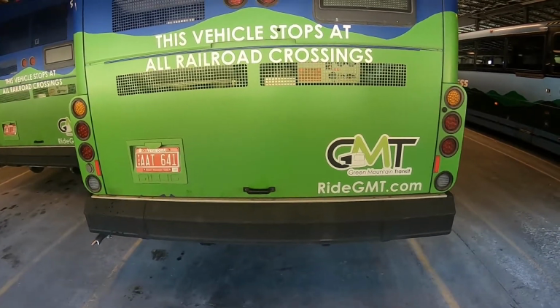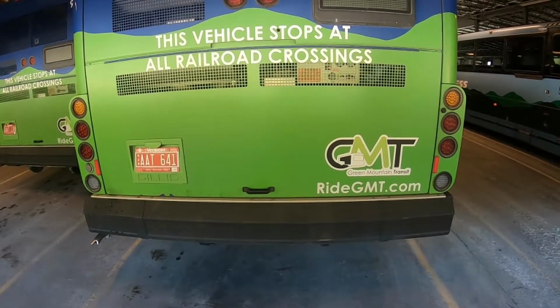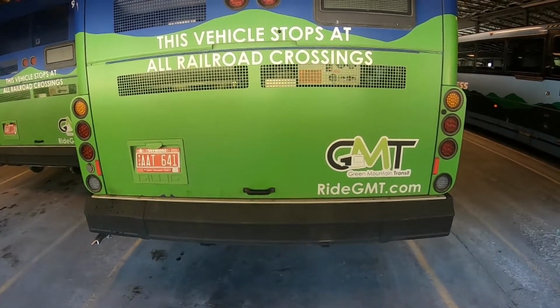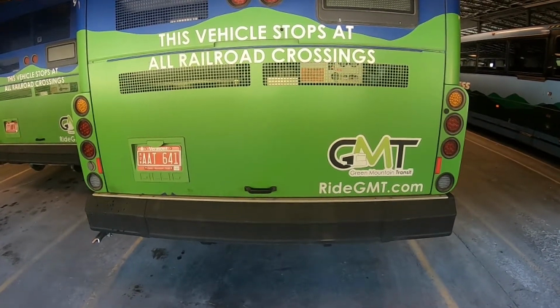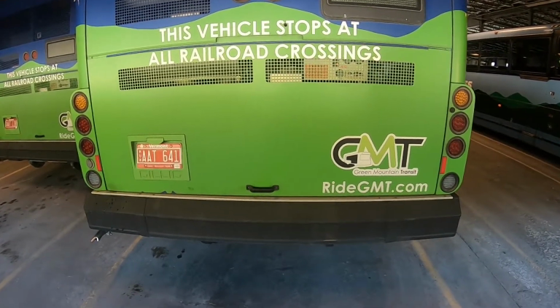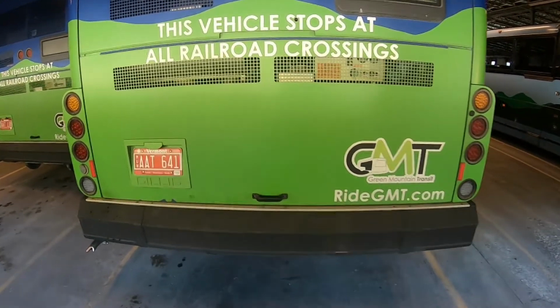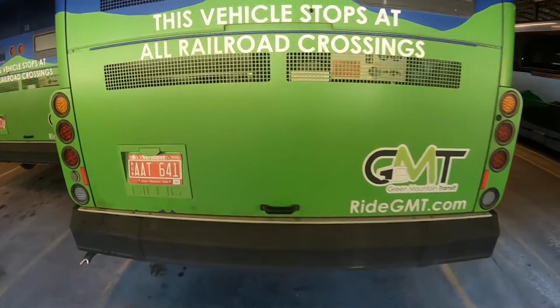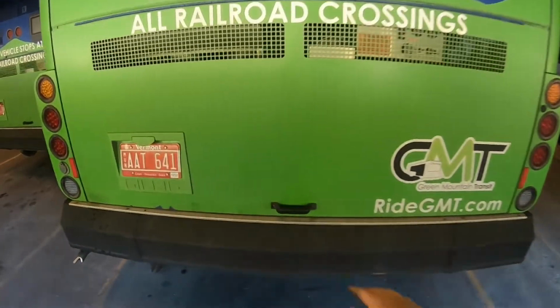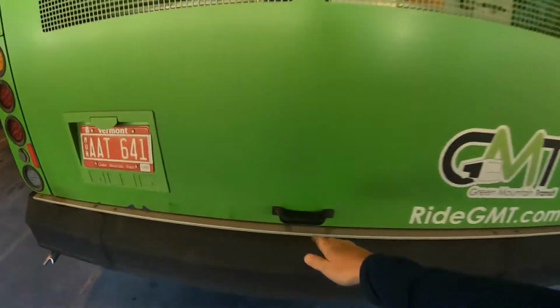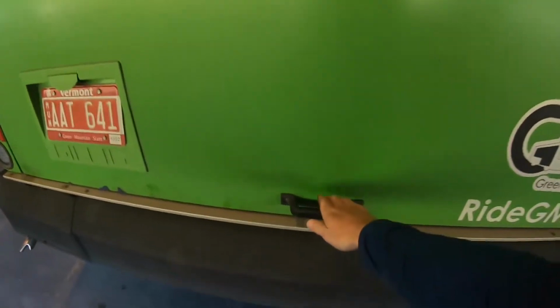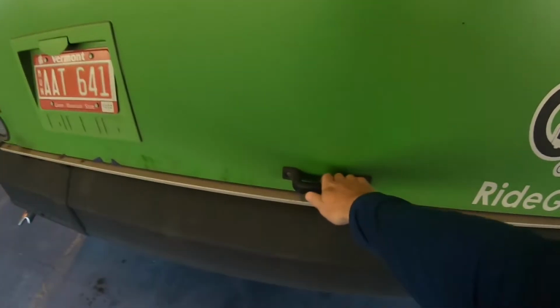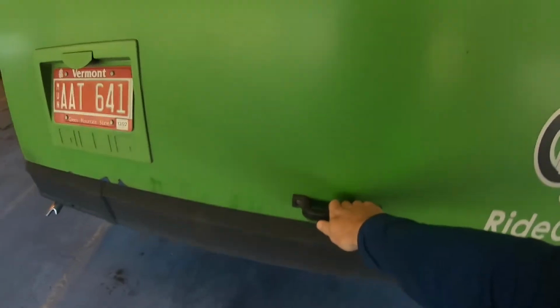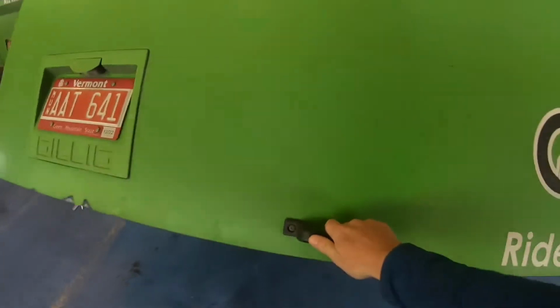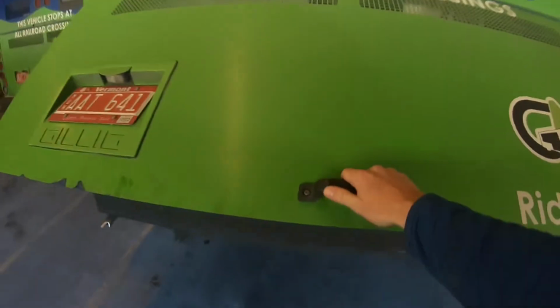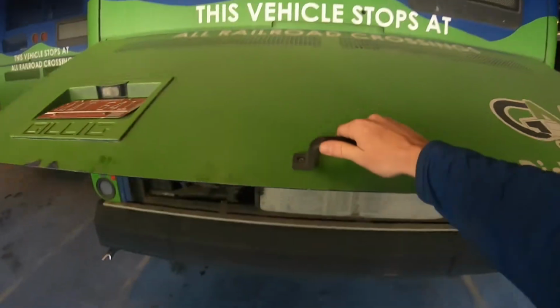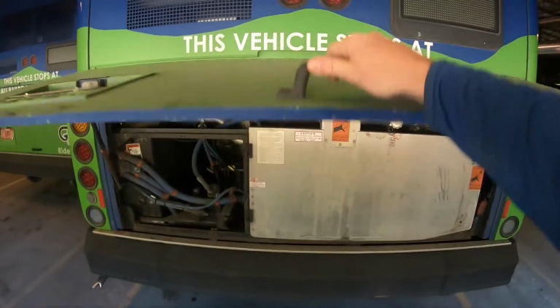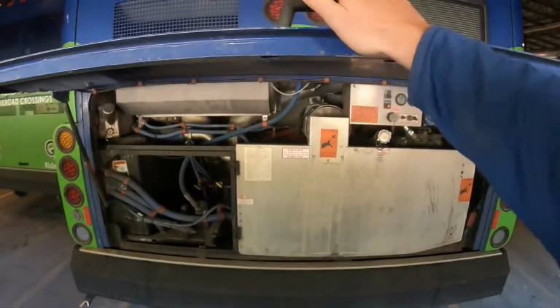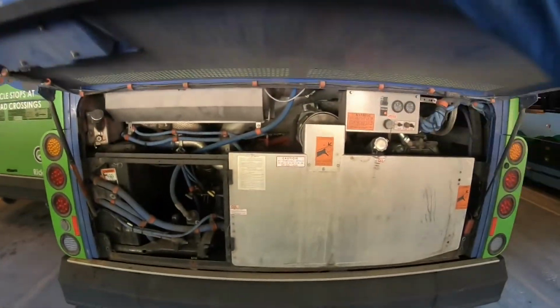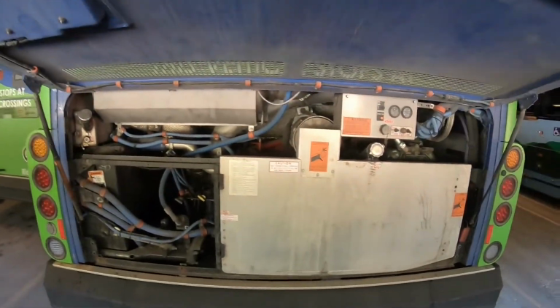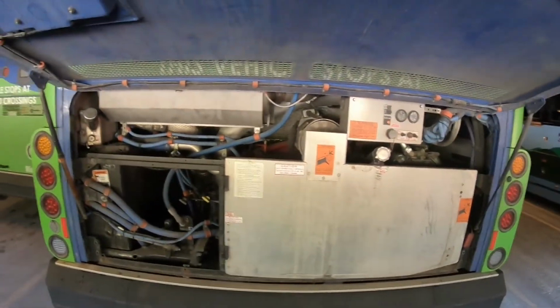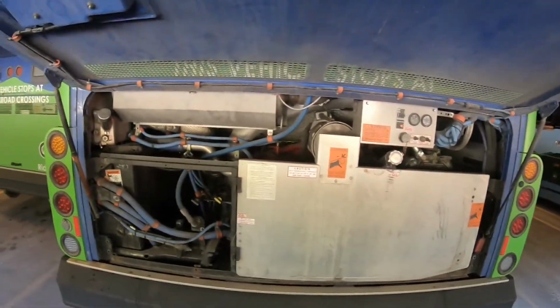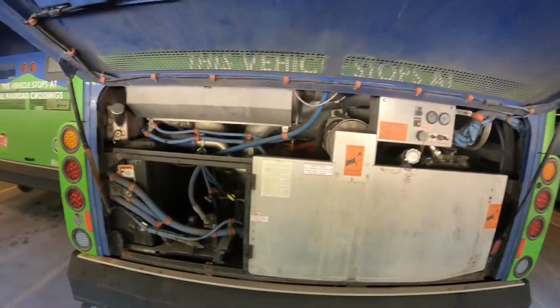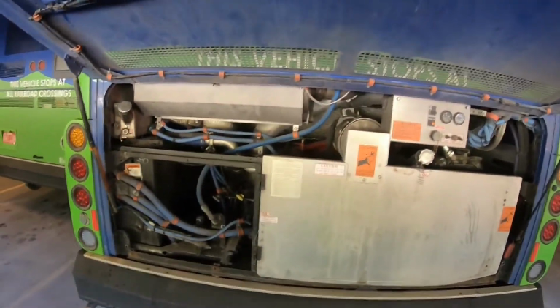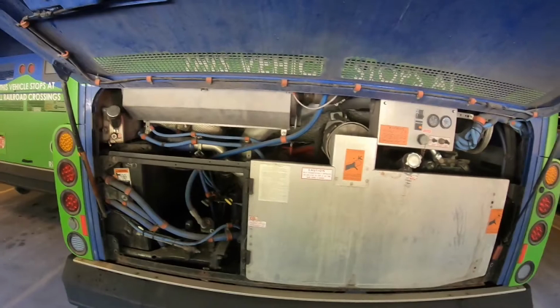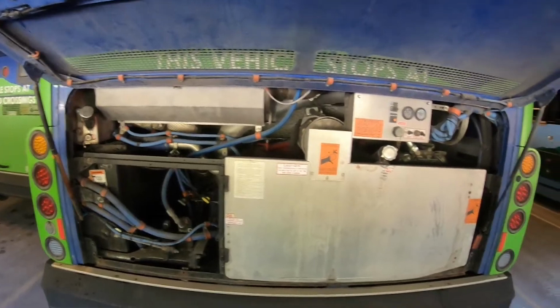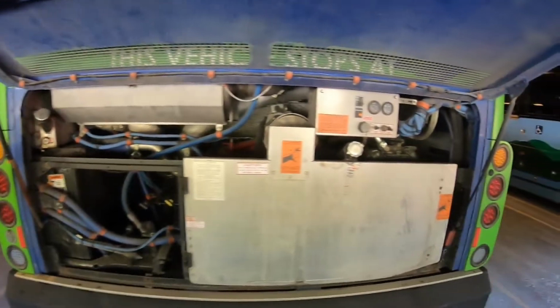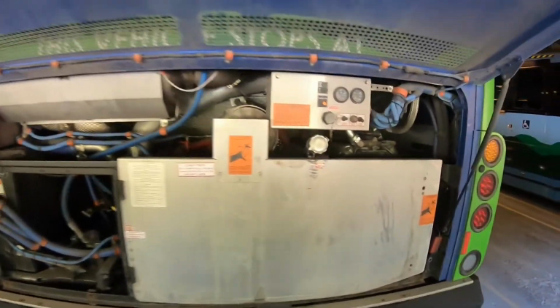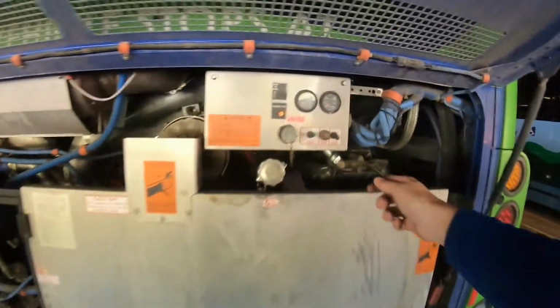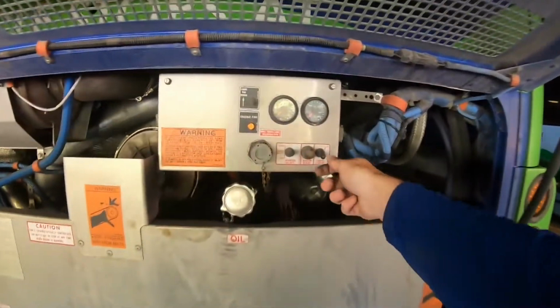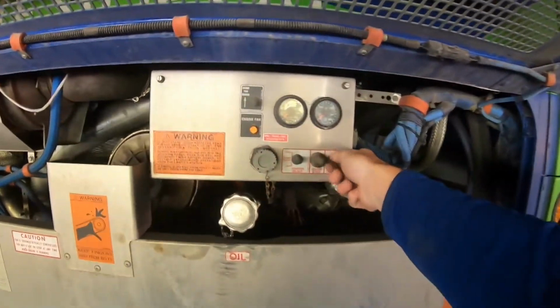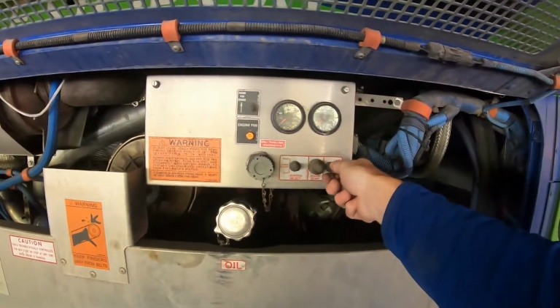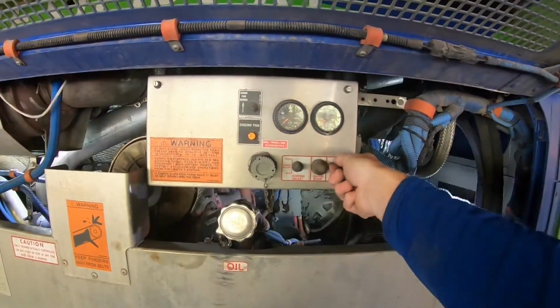To inspect the engine compartment, we're first going to open the door. State that it's working properly and it's secure, not broken. Turn the light on.